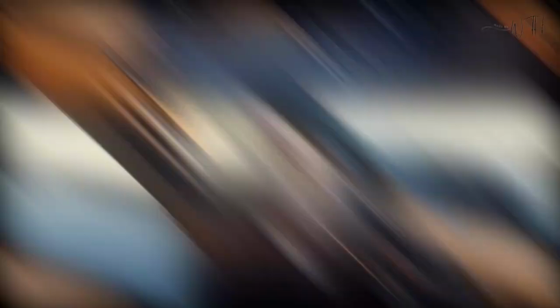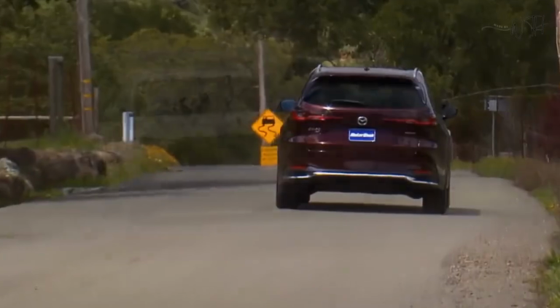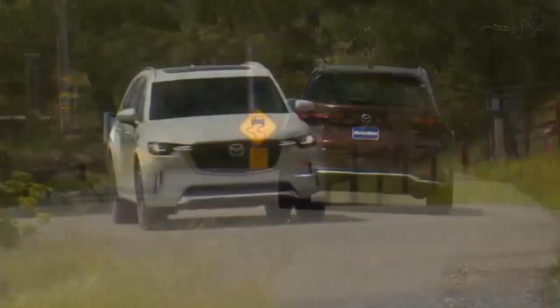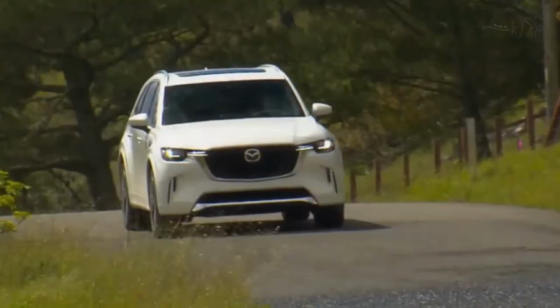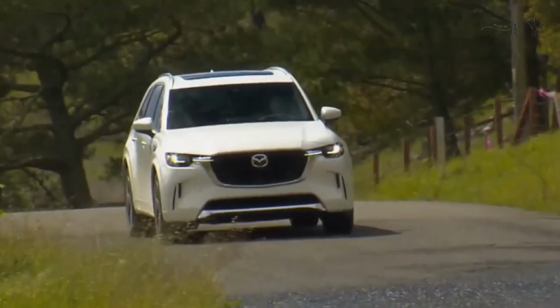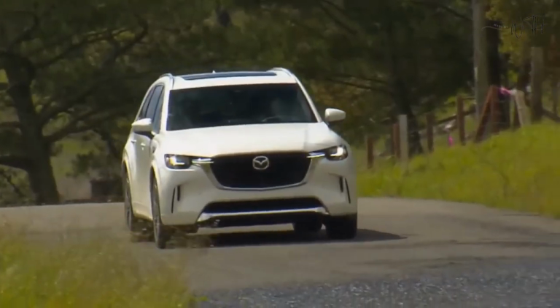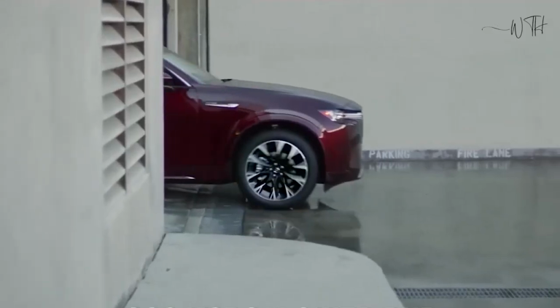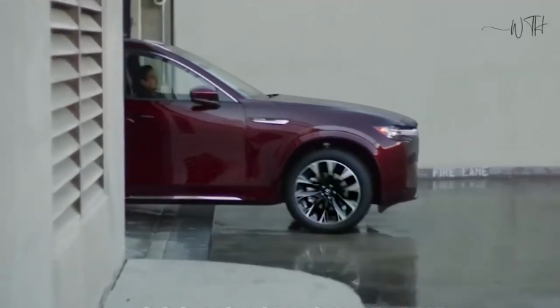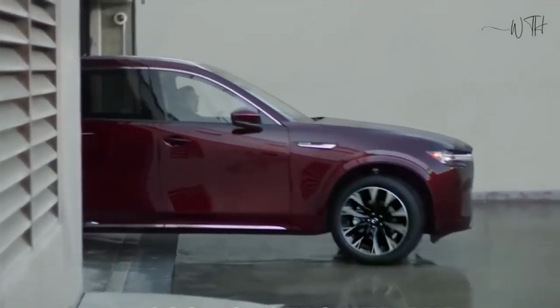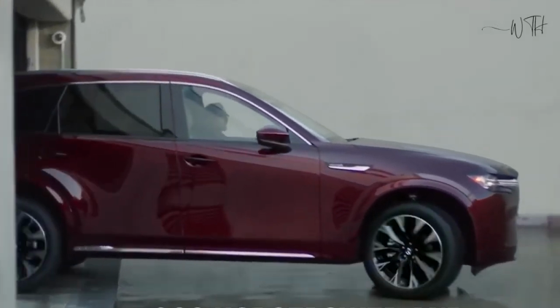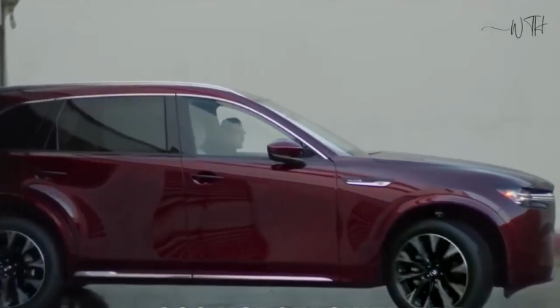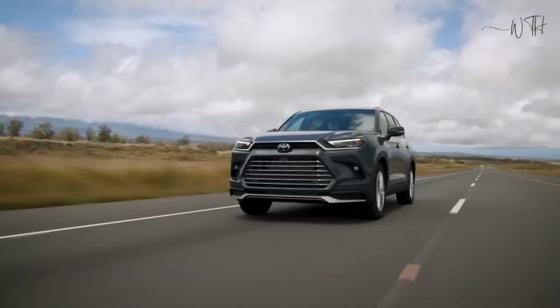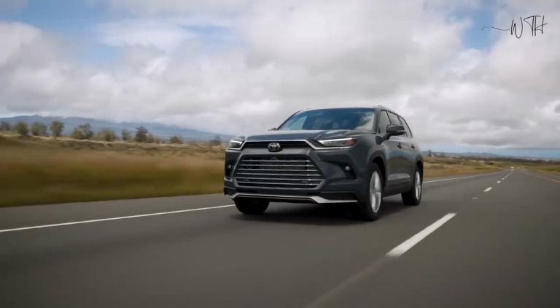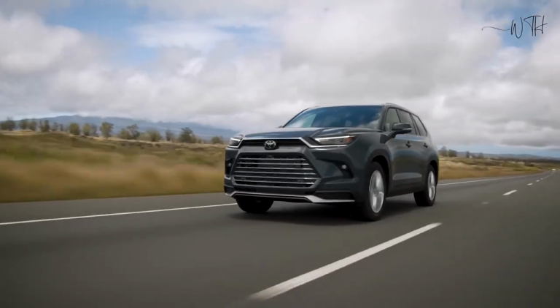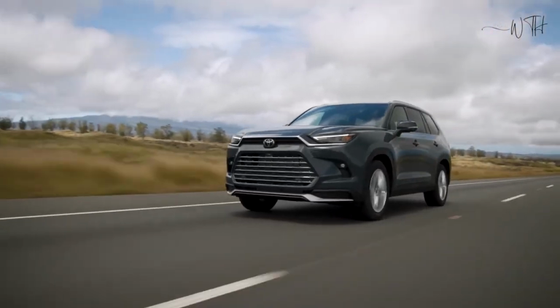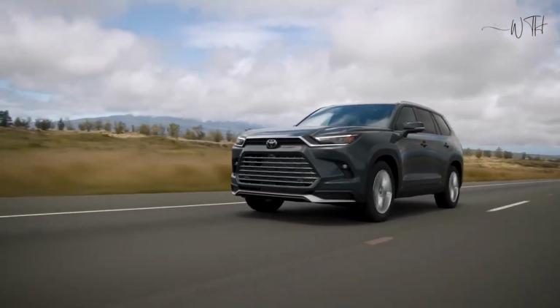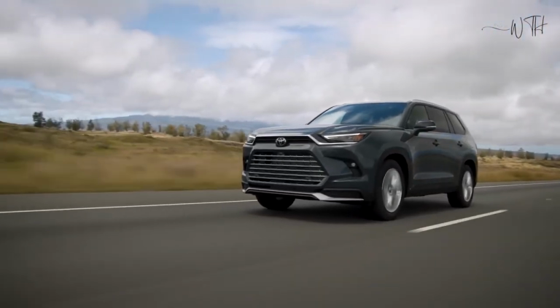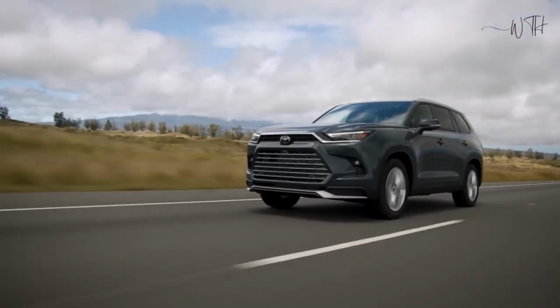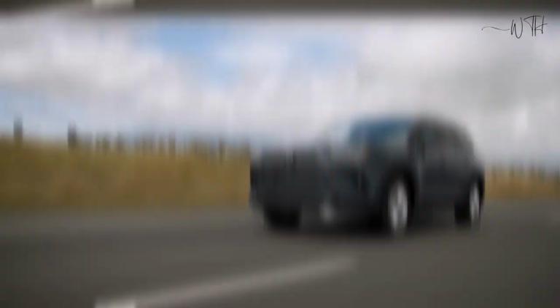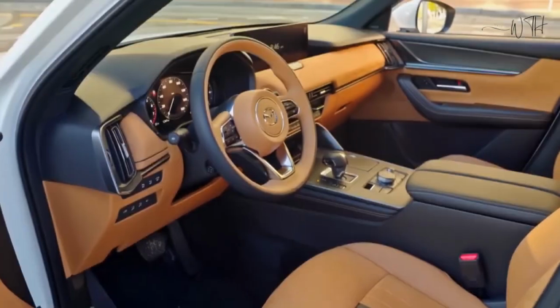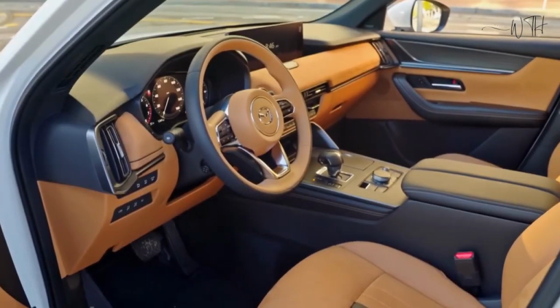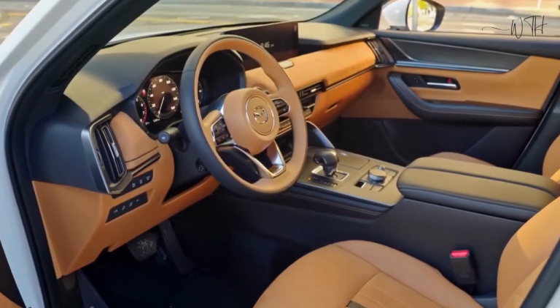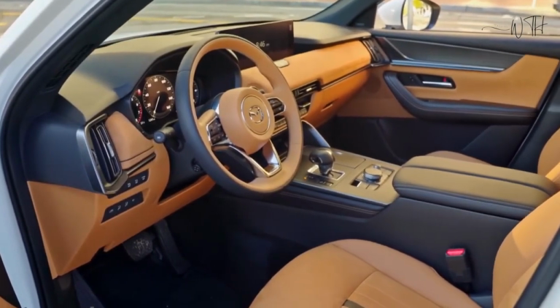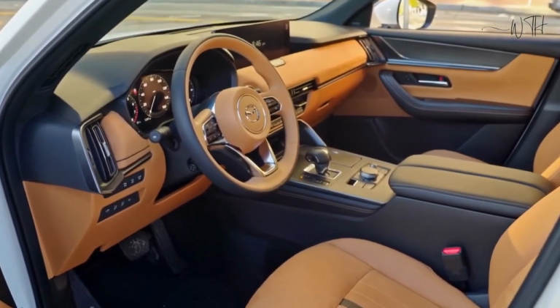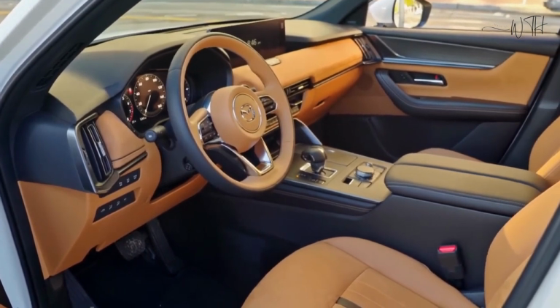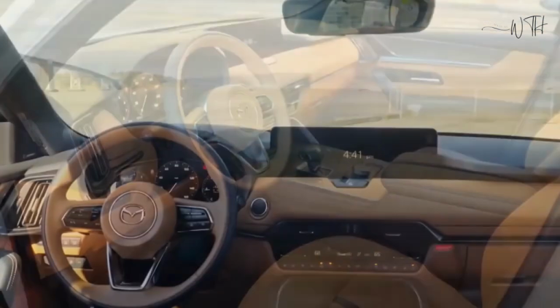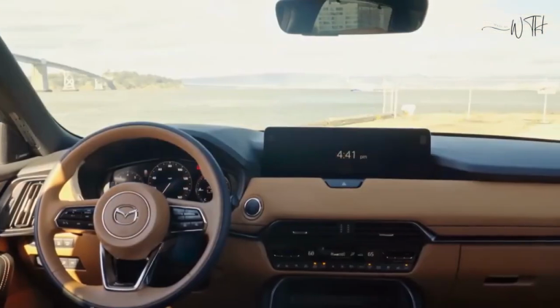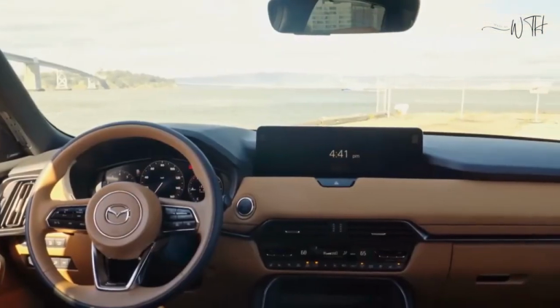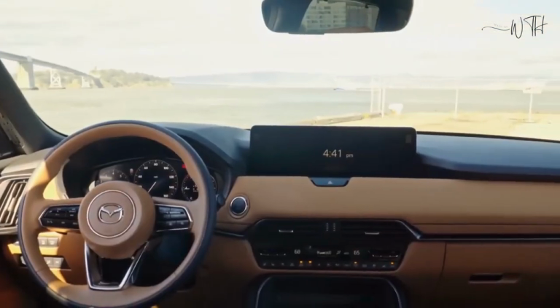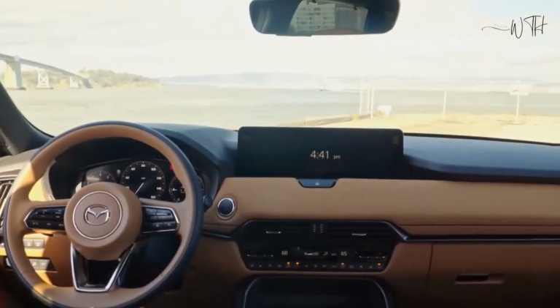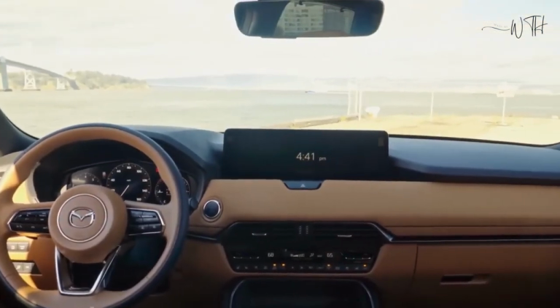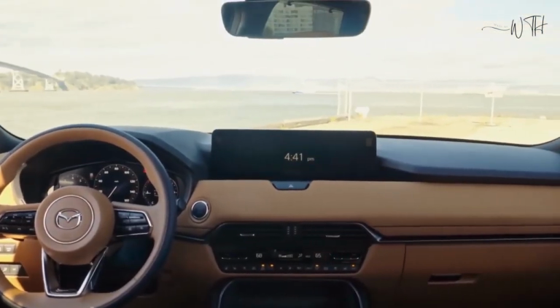Base Select trims are less plush but no less handsomely styled. Leather is standard starting on the Preferred trim, while the more upscale and buttery Nappa leather upholstery is reserved for Premium Plus trims.